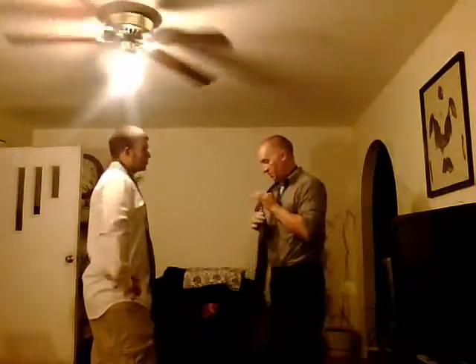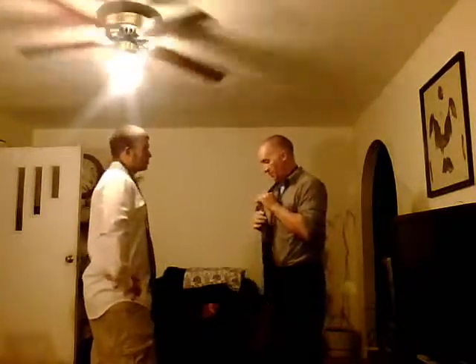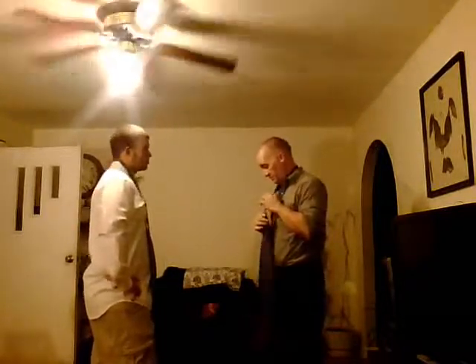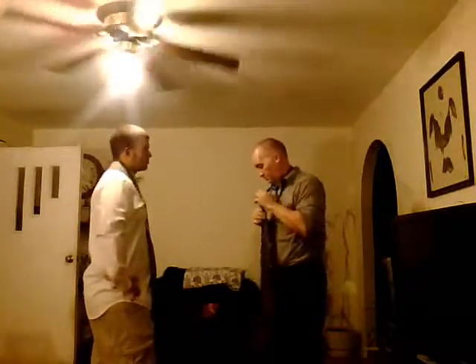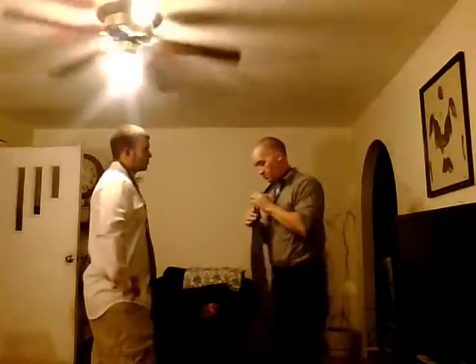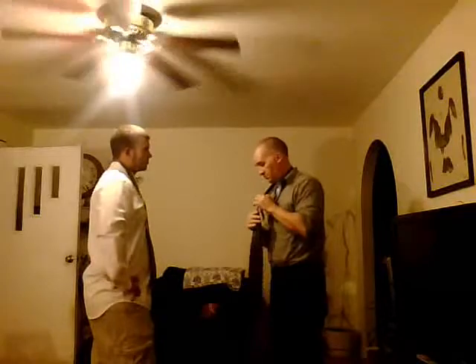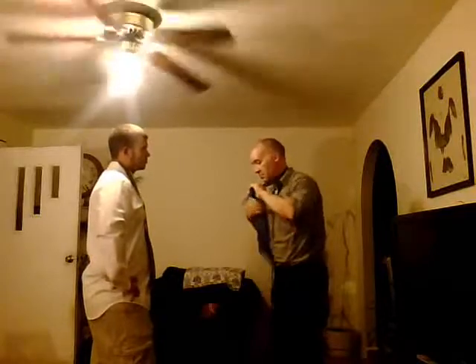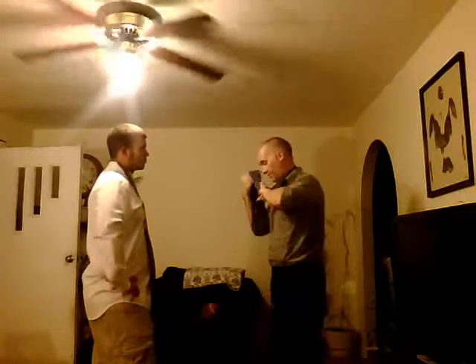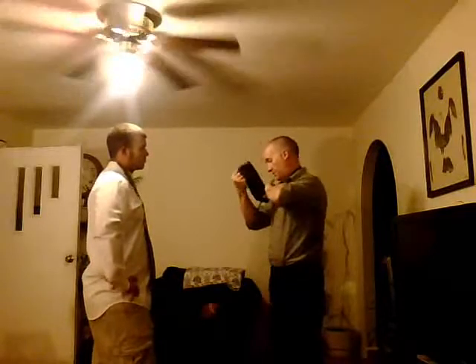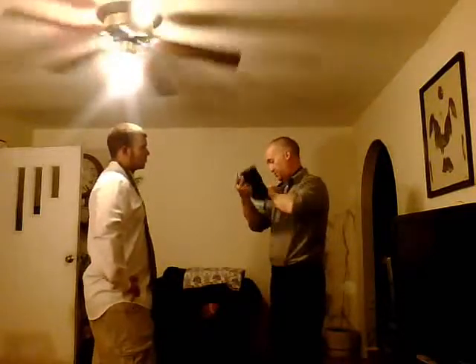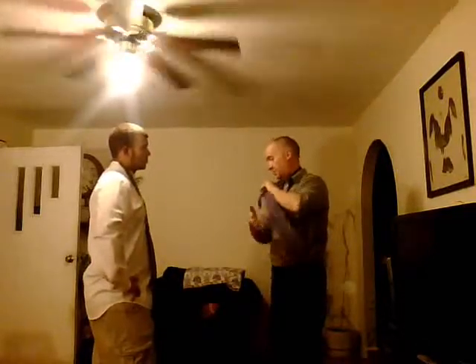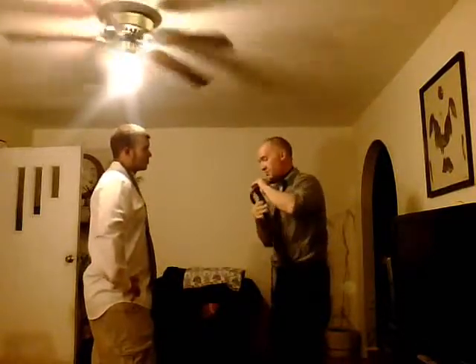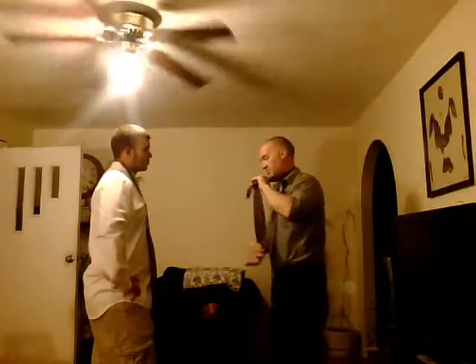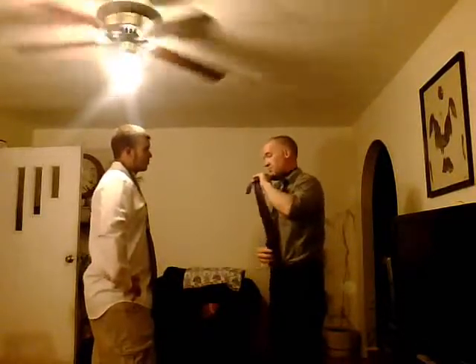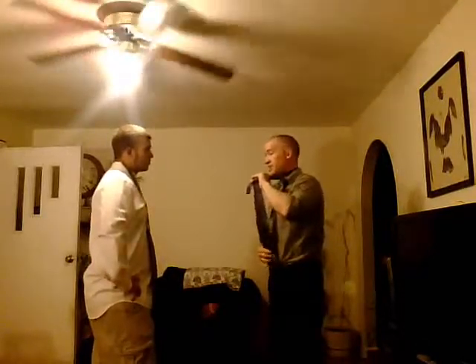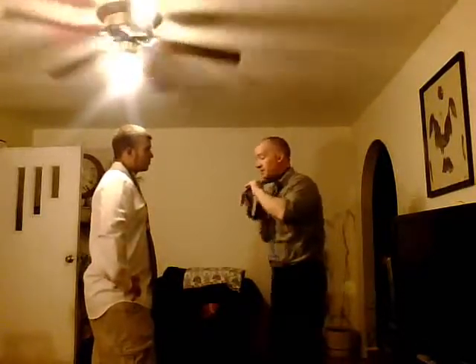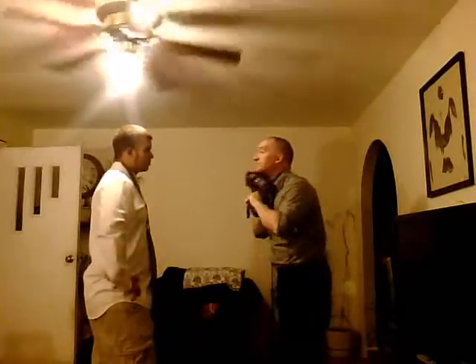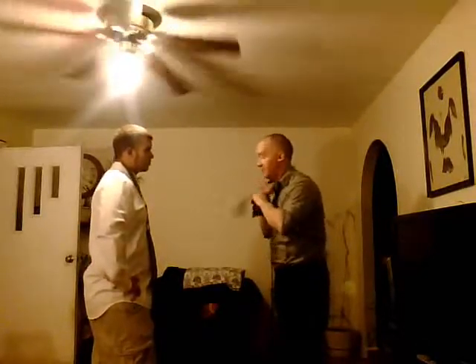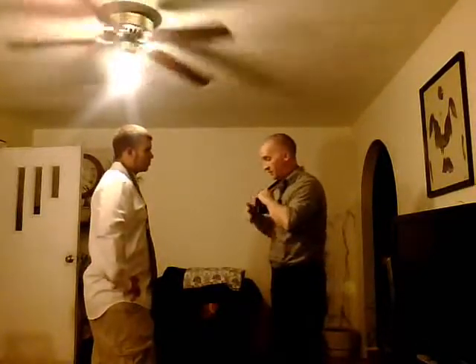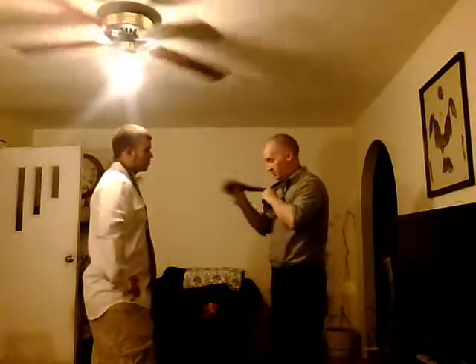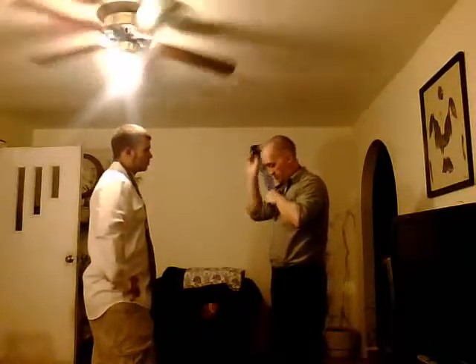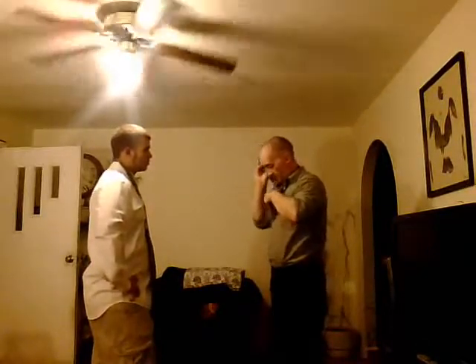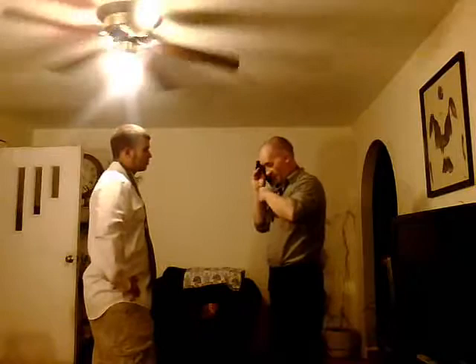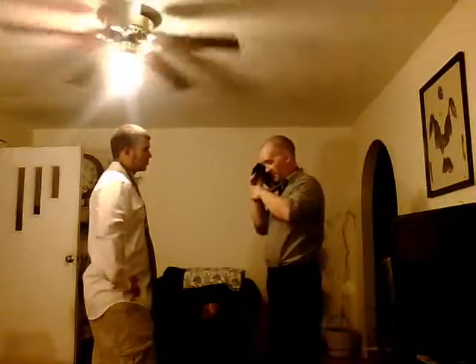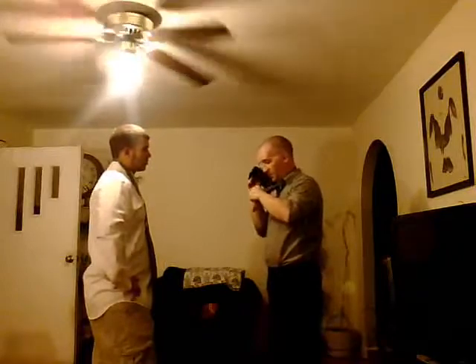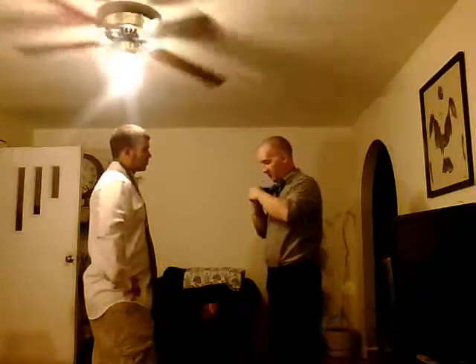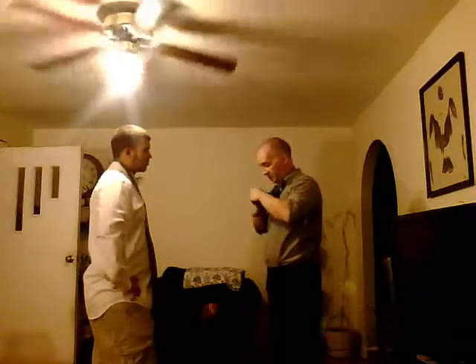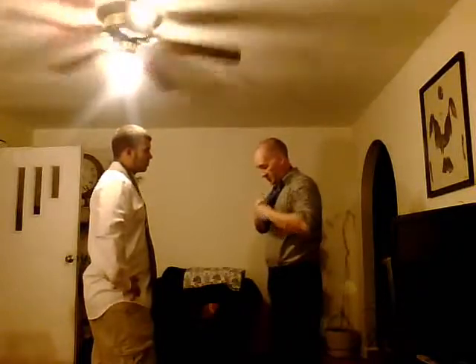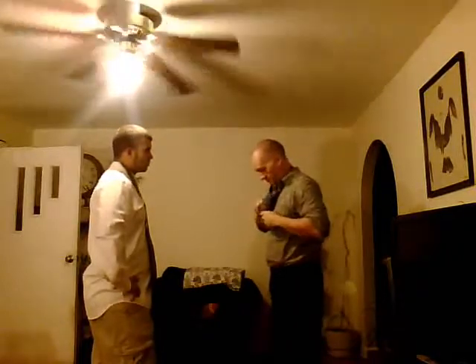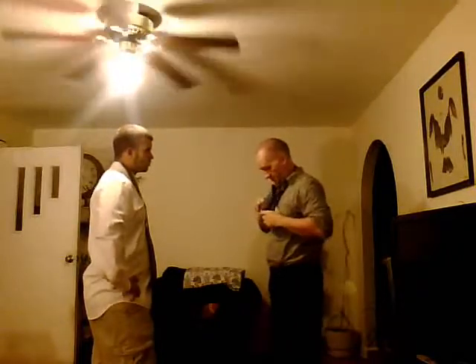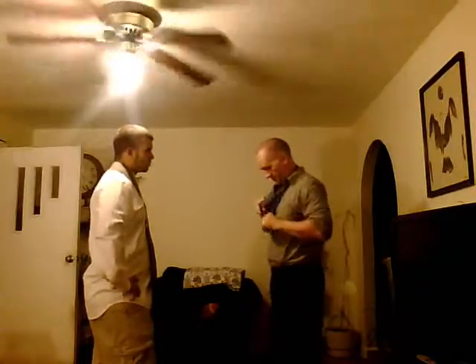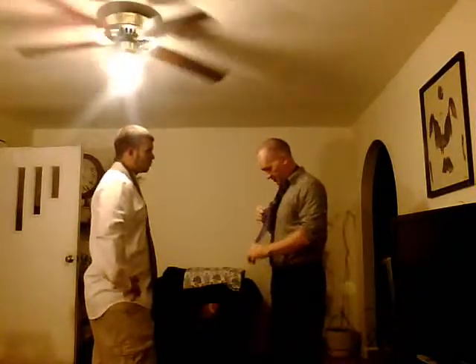Cross it over. Wrap it around. Wrap it around. Through the hole. Take your fingers out and hold where your fingers were. Shut it back down again.